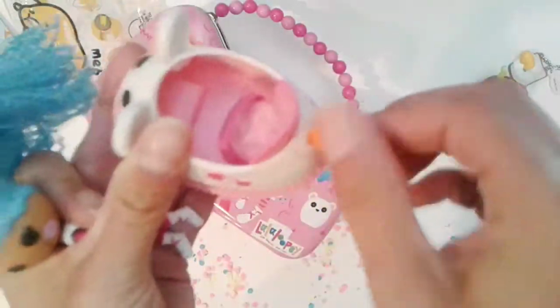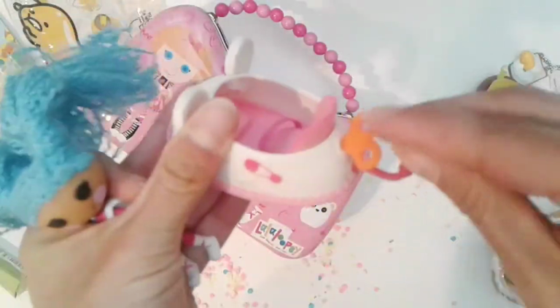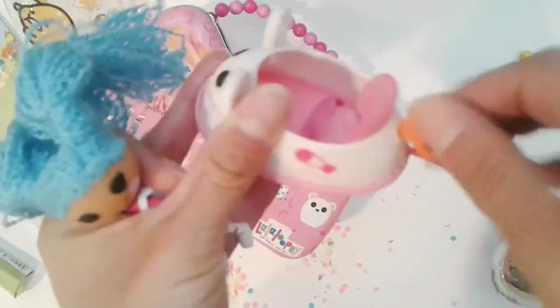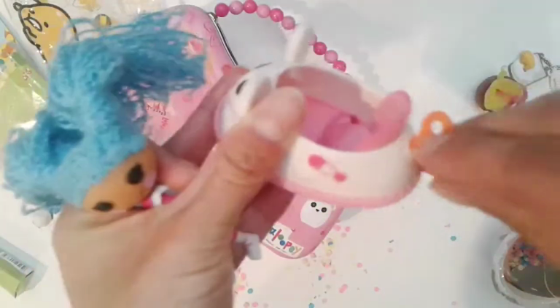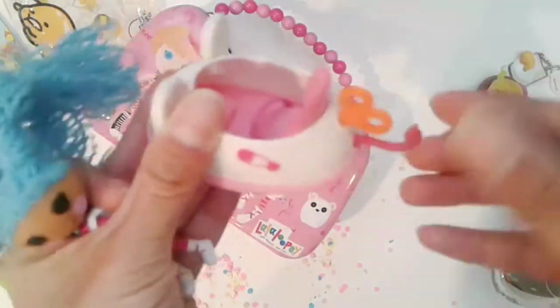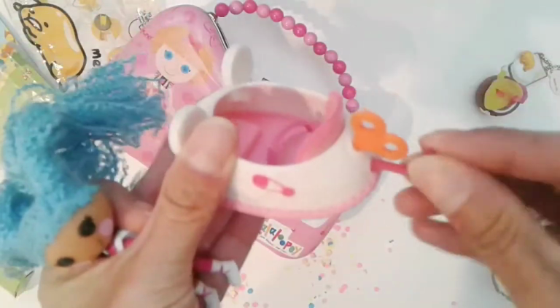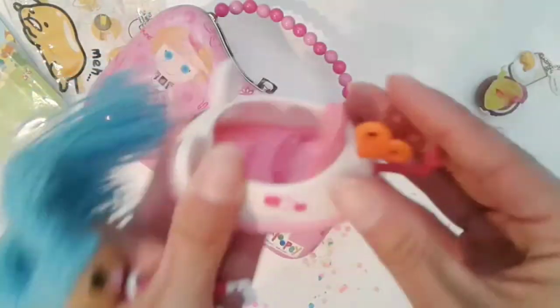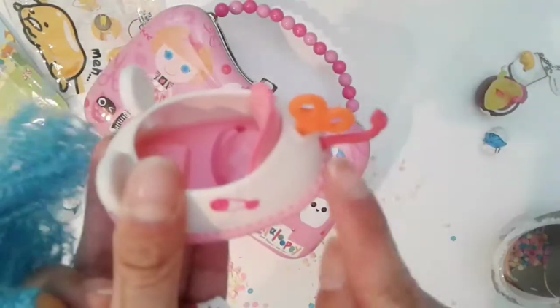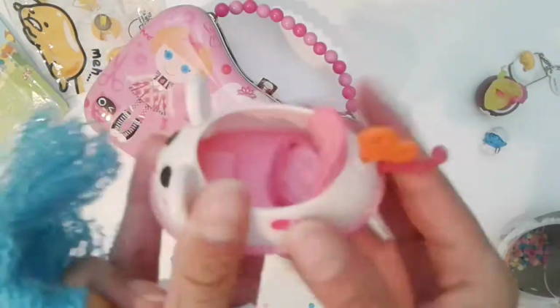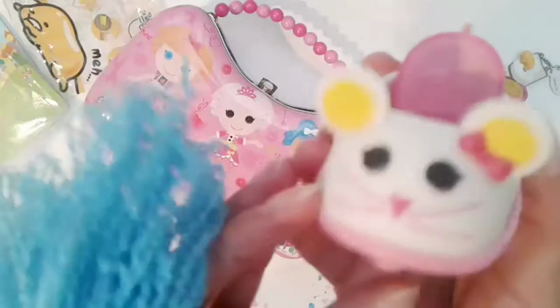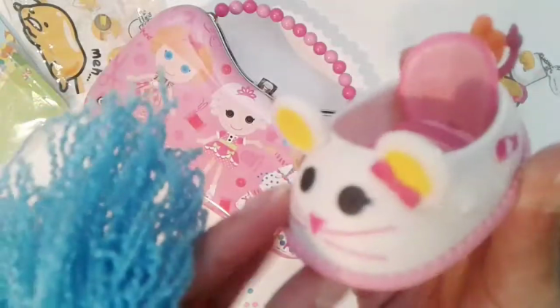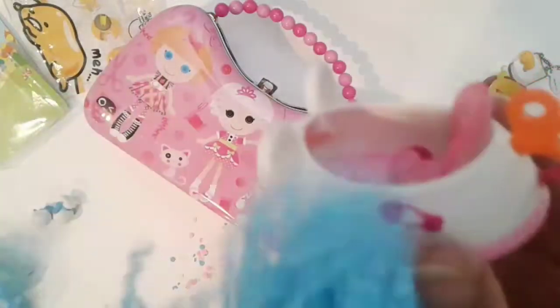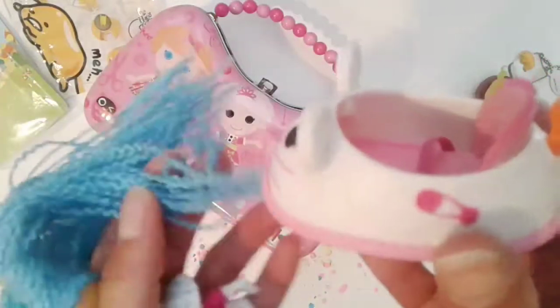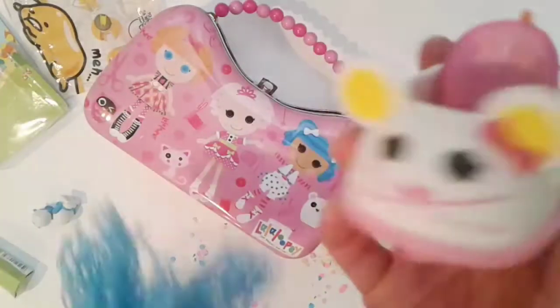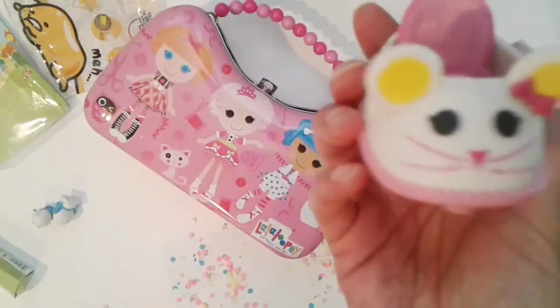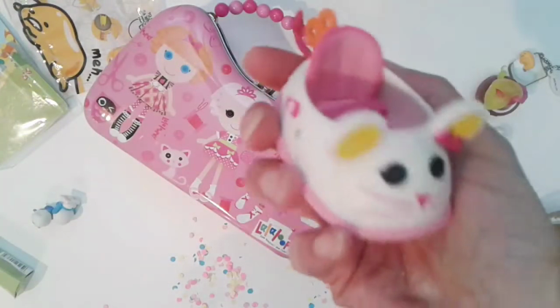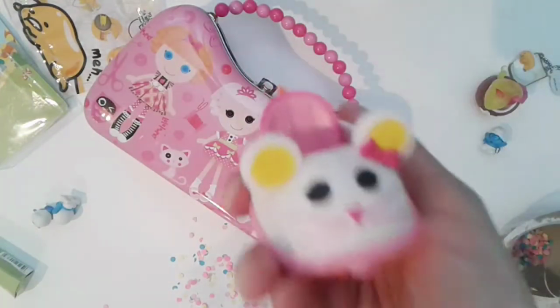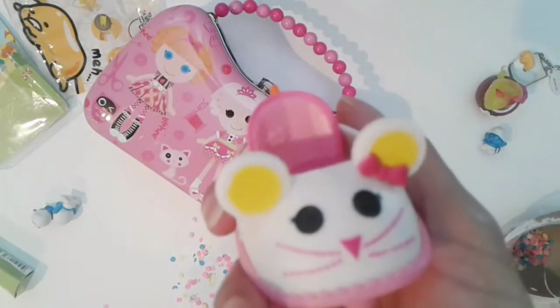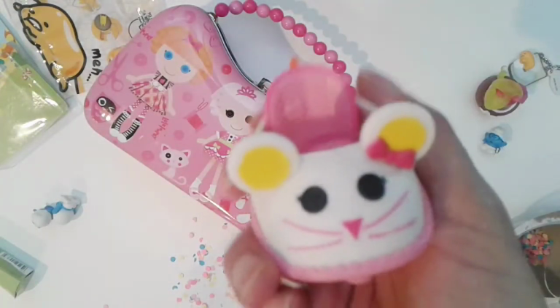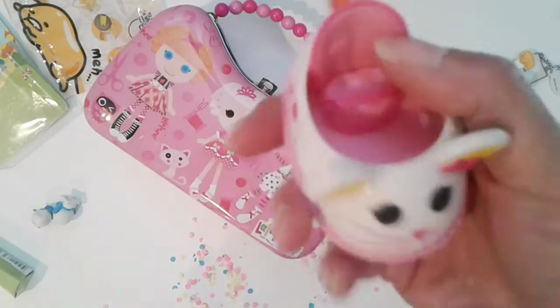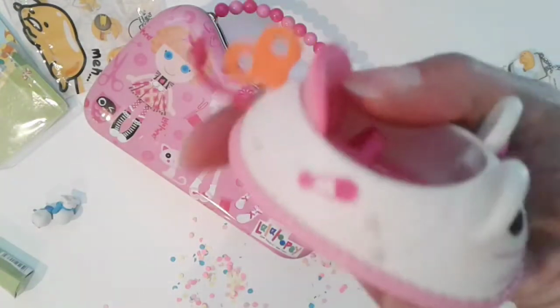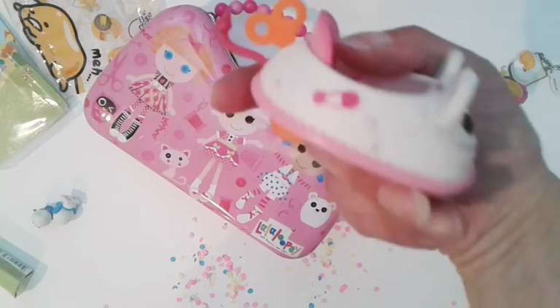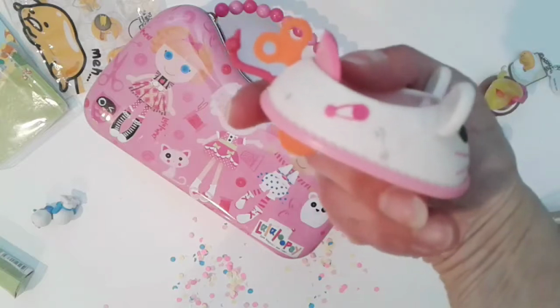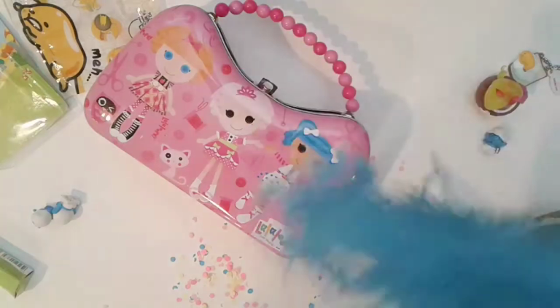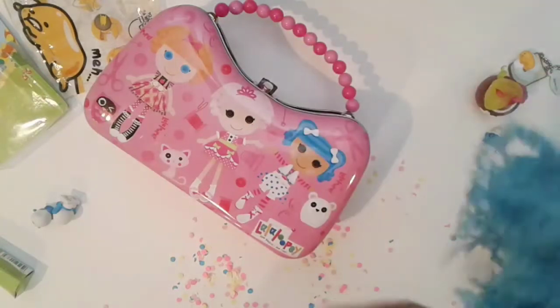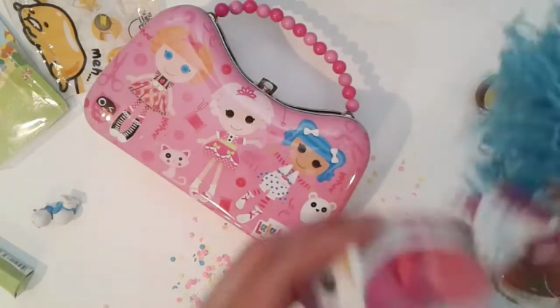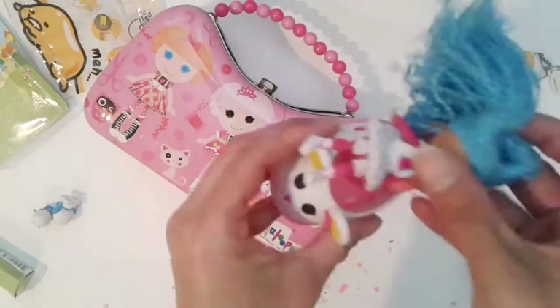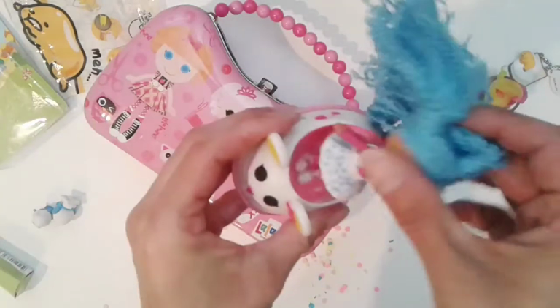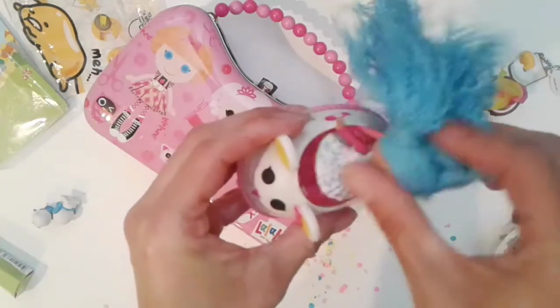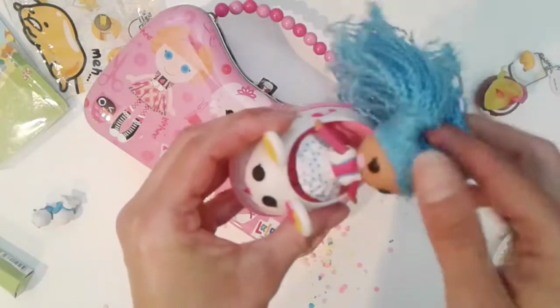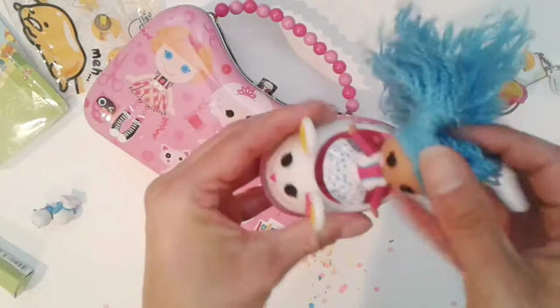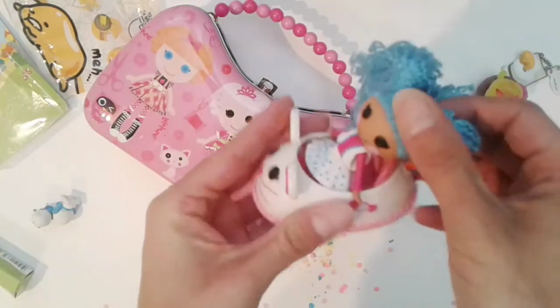Oh, this moves too — that's cute. Look at the little tail, the details of it, the bow. And you can put her in the car too. How cute is that?